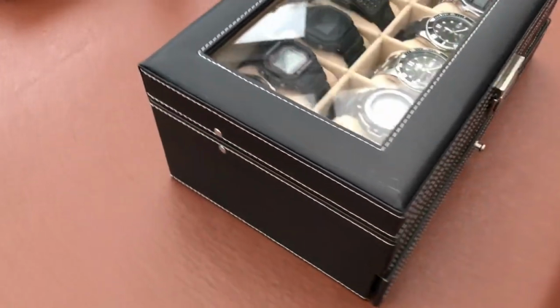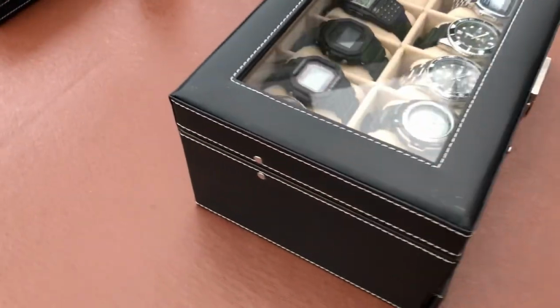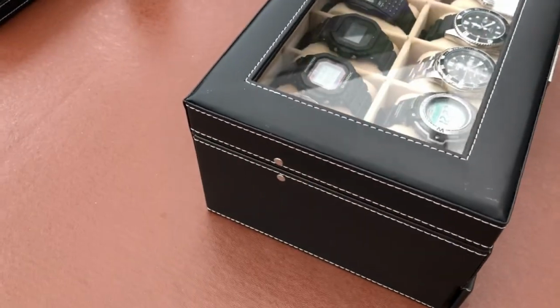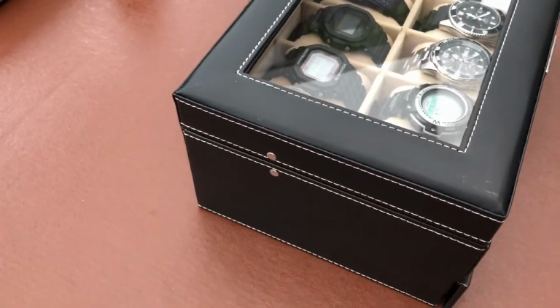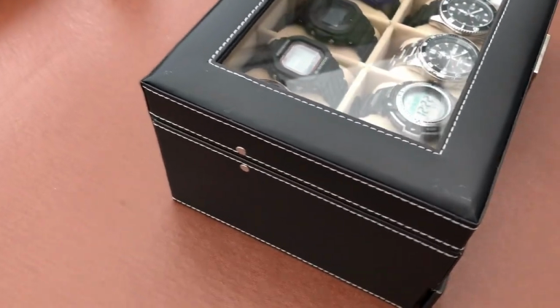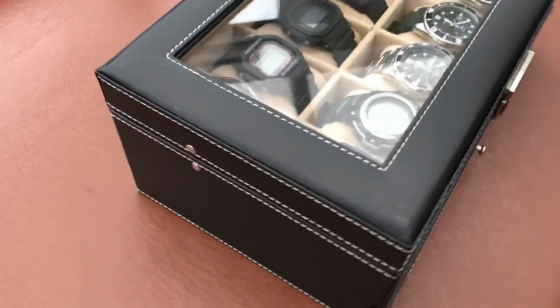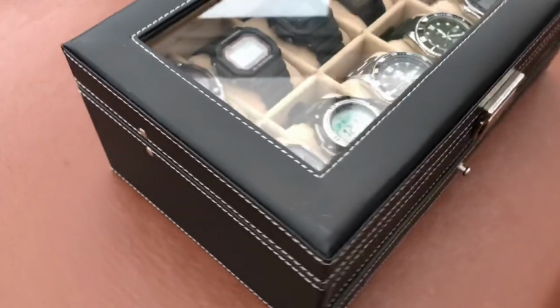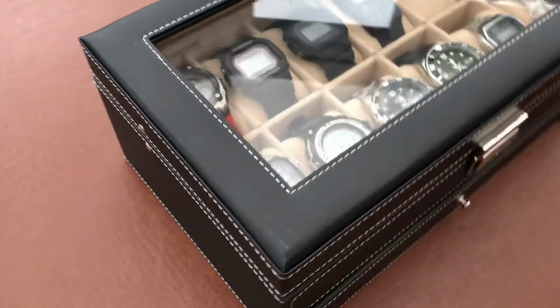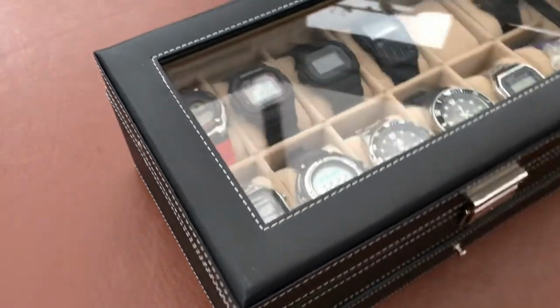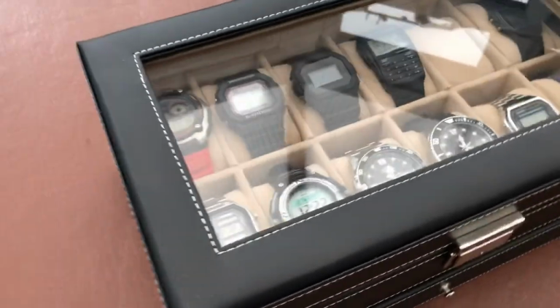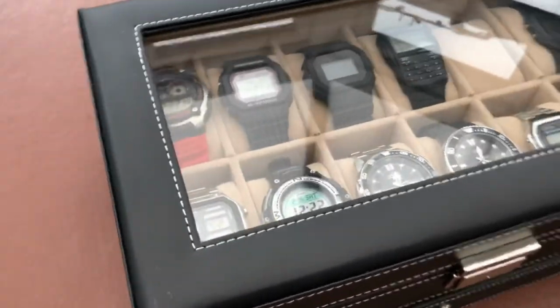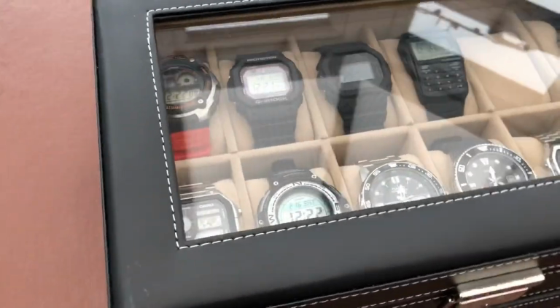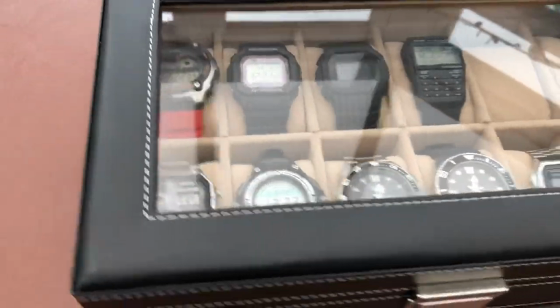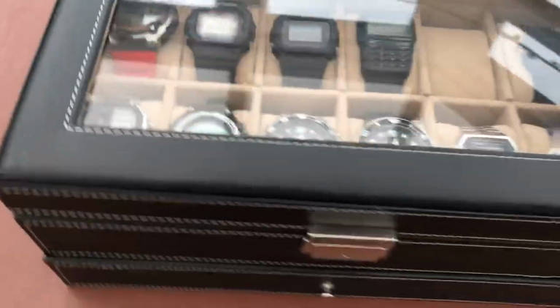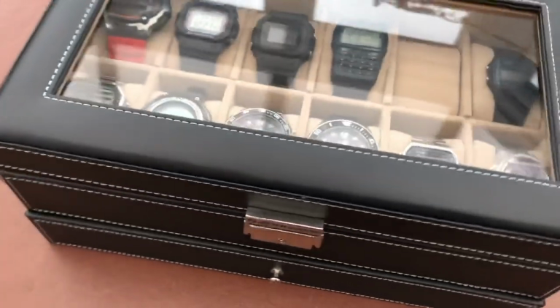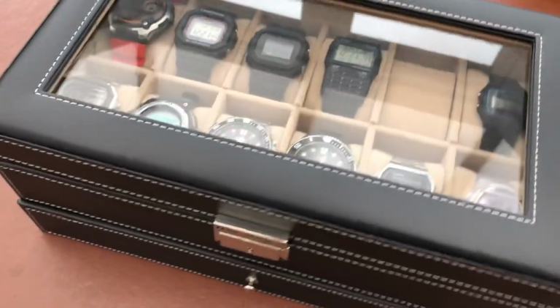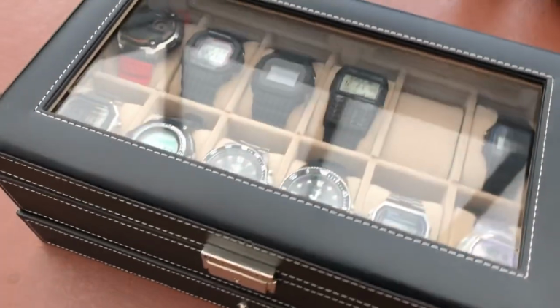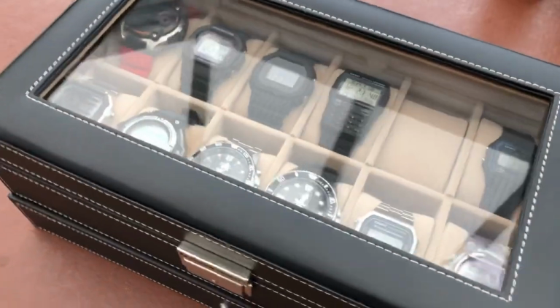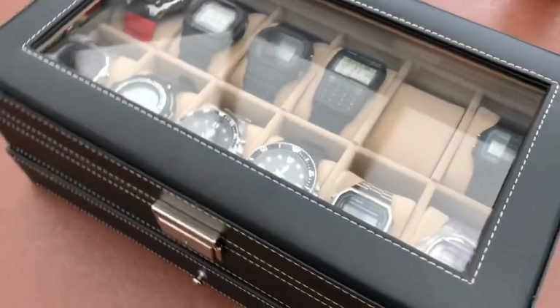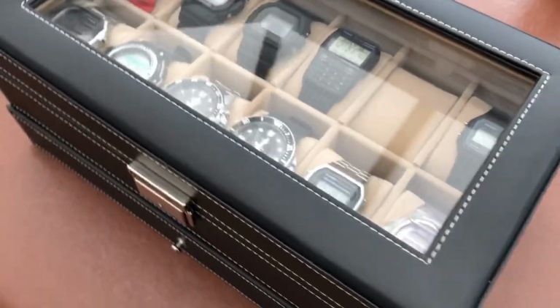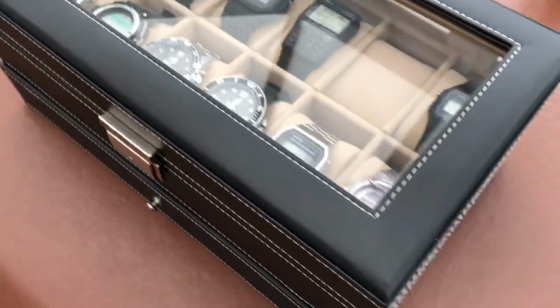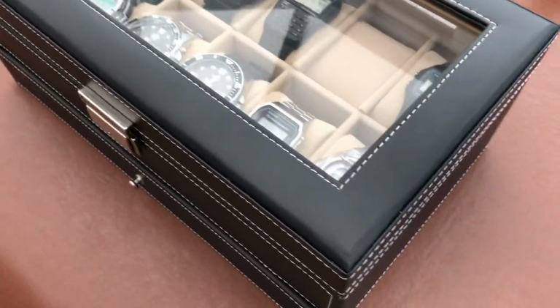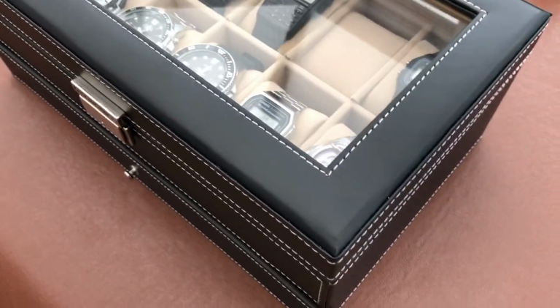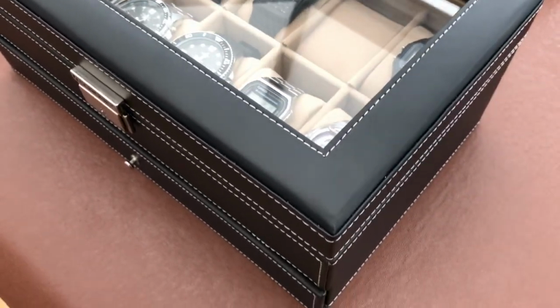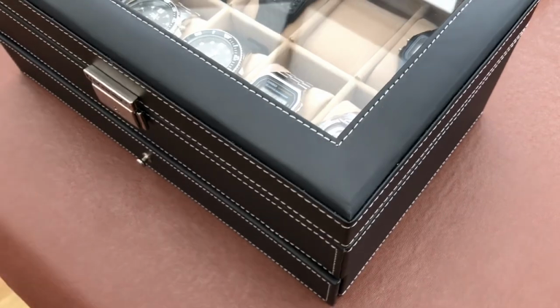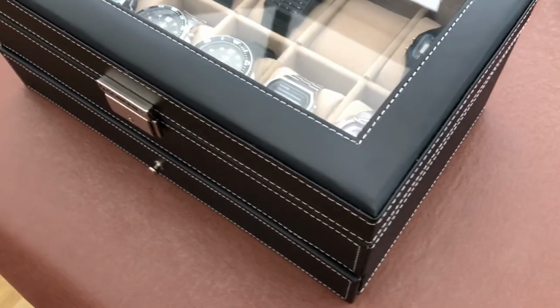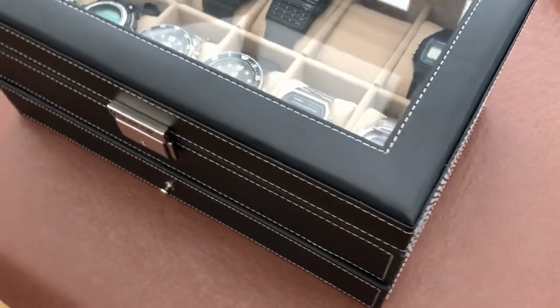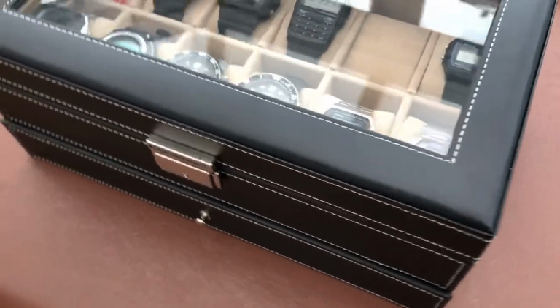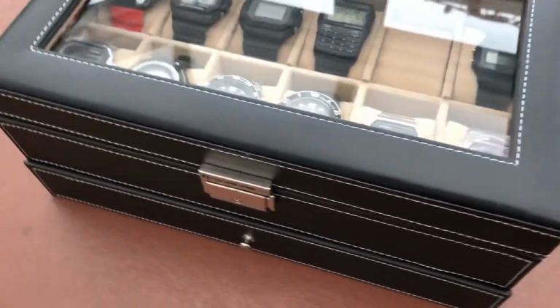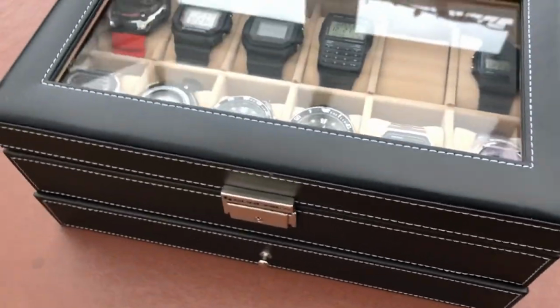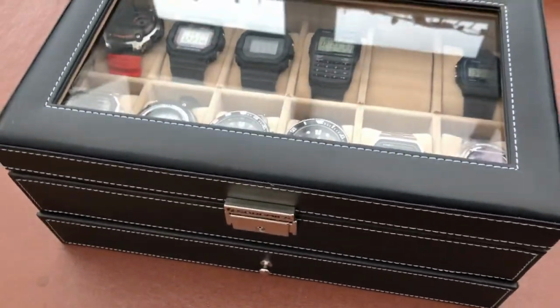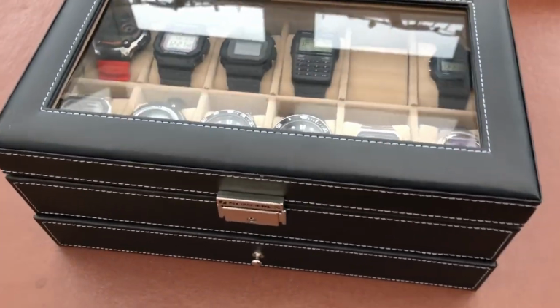Faux leather, nice bit of stitching, looks fairly stylish, glass top — quality seems okay.